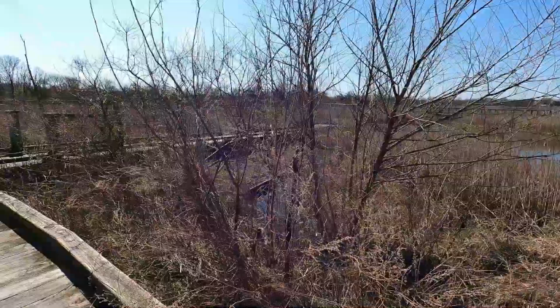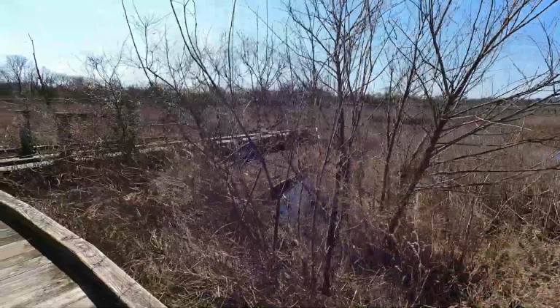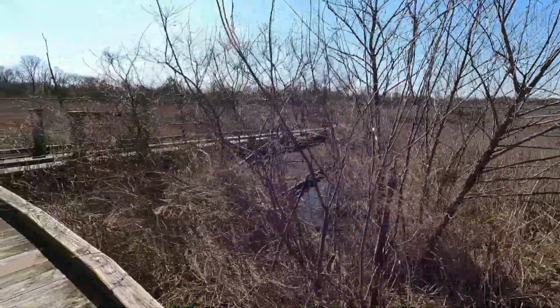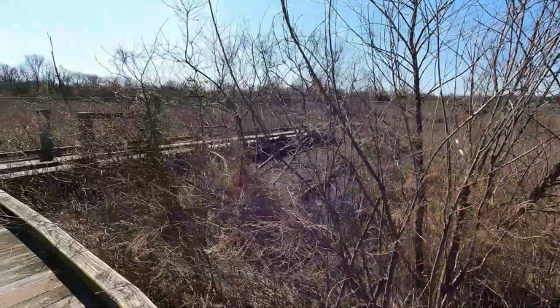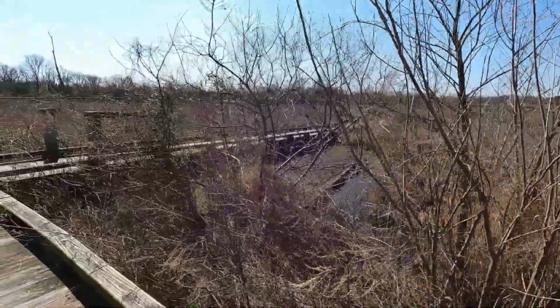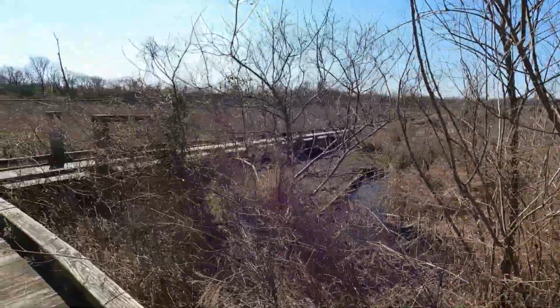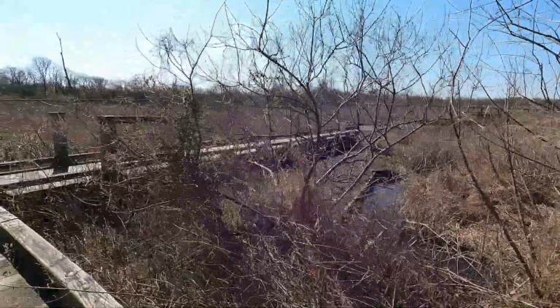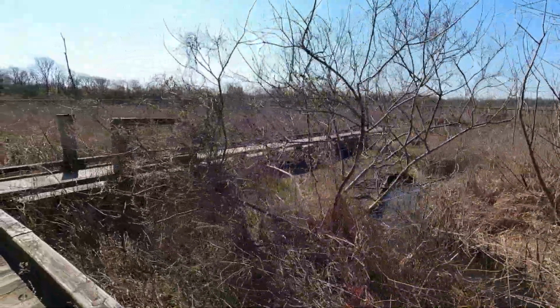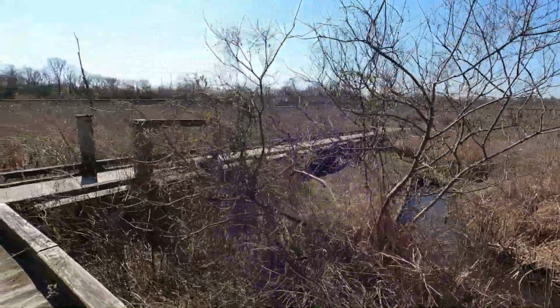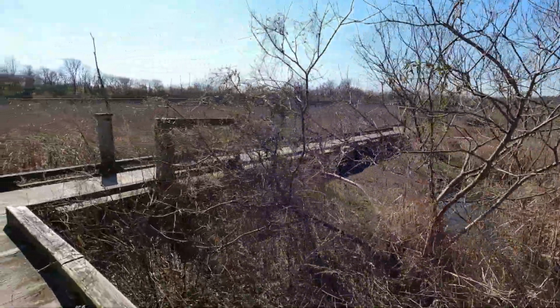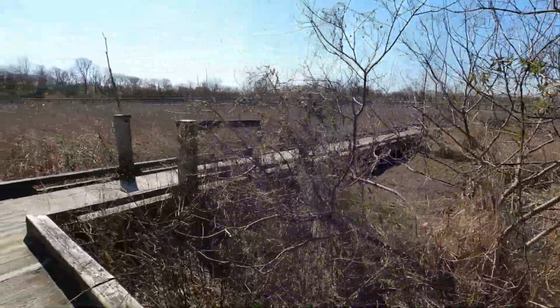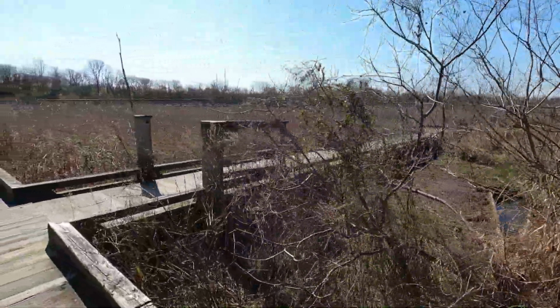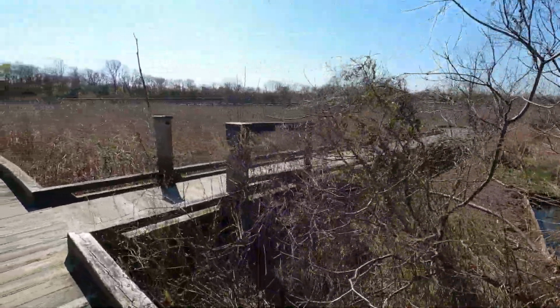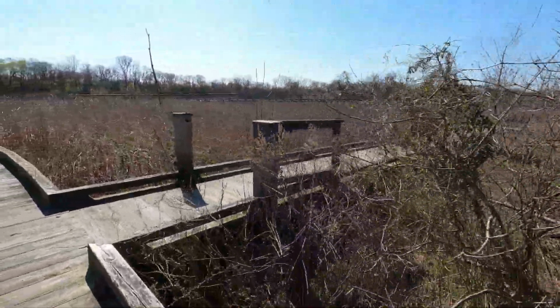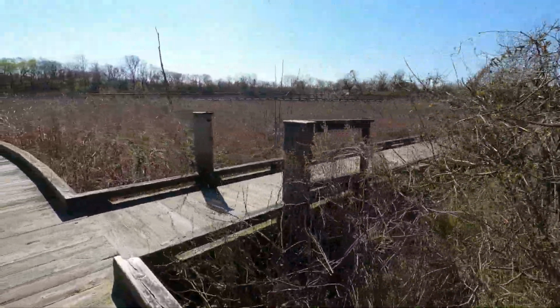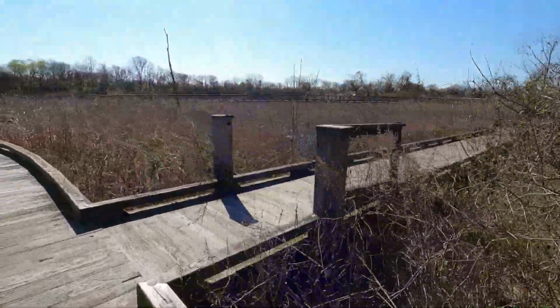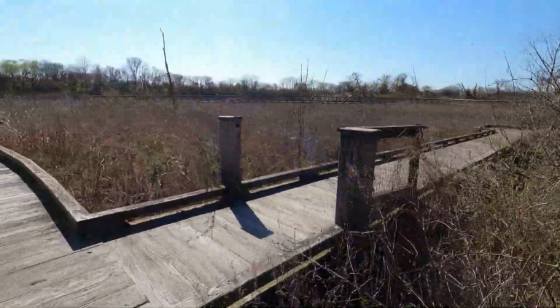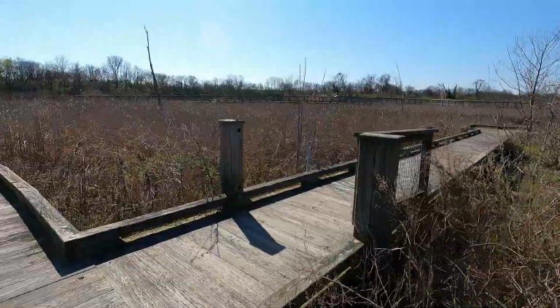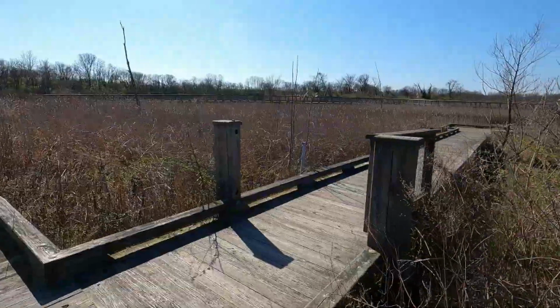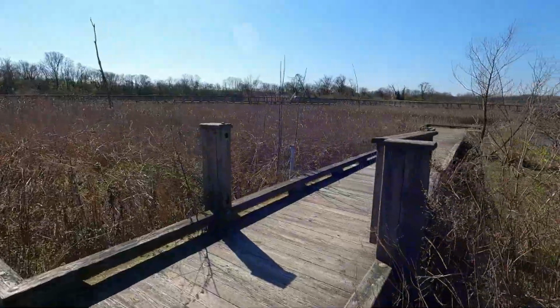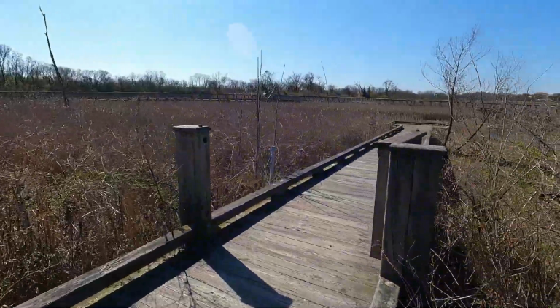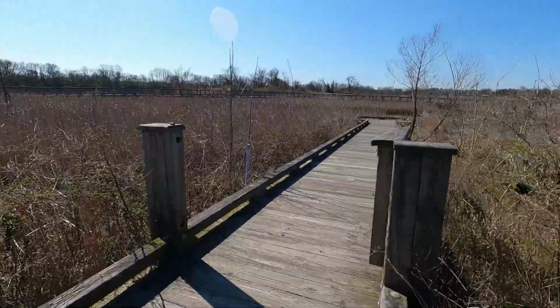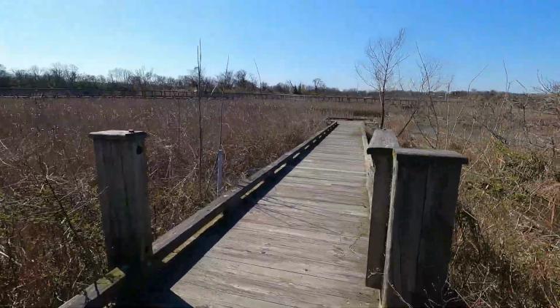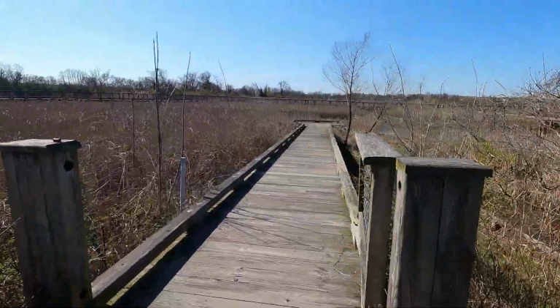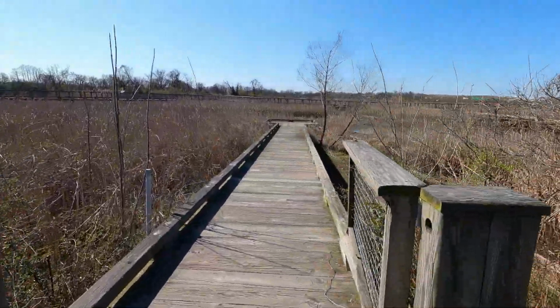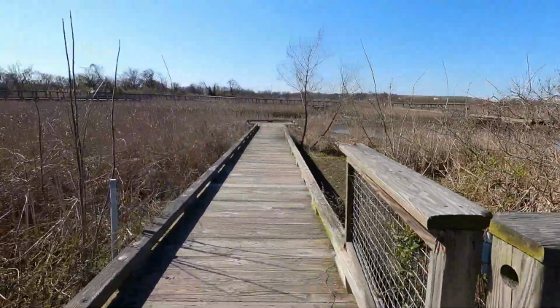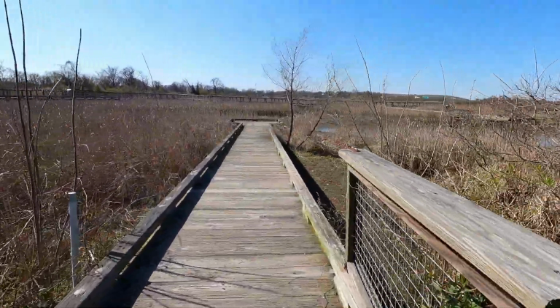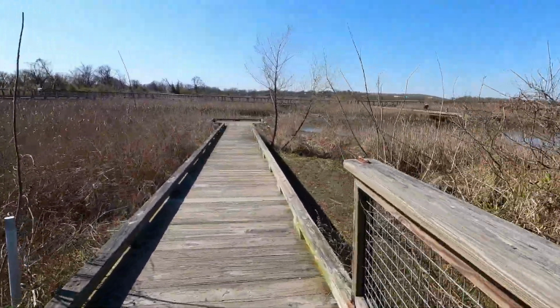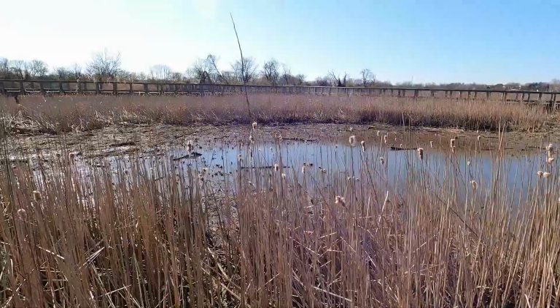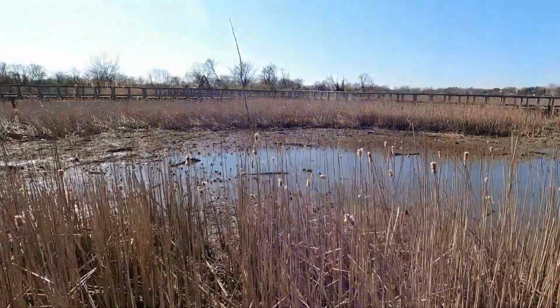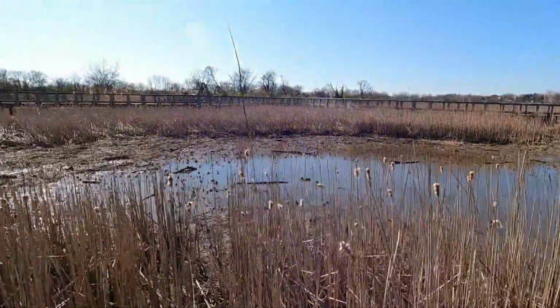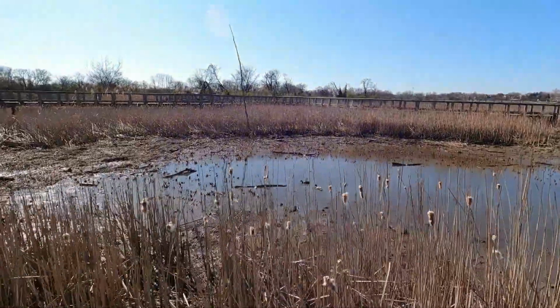You can explore this area by following the different boardwalk trails. The boardwalks make it possible to explore the marsh area and keep your feet dry.